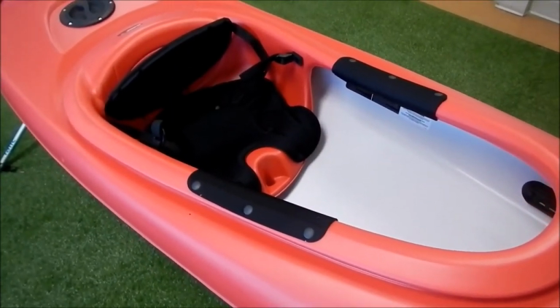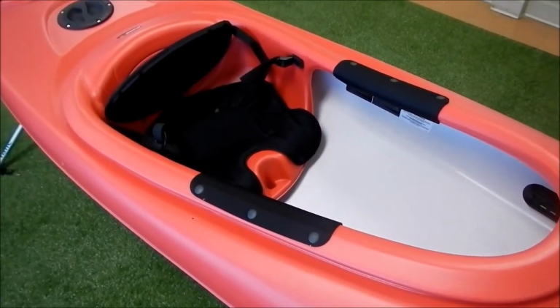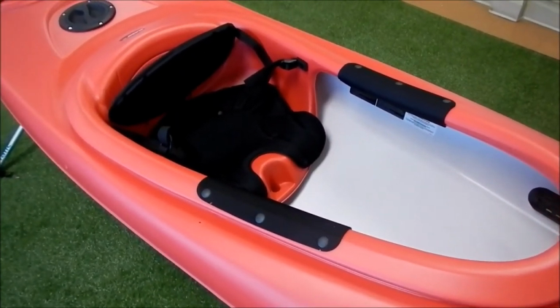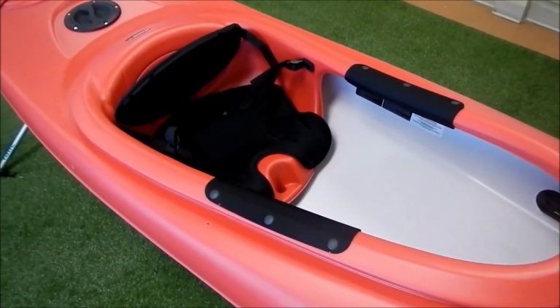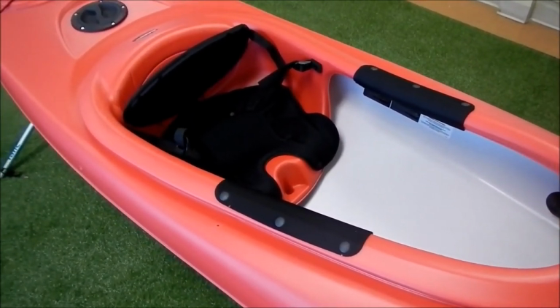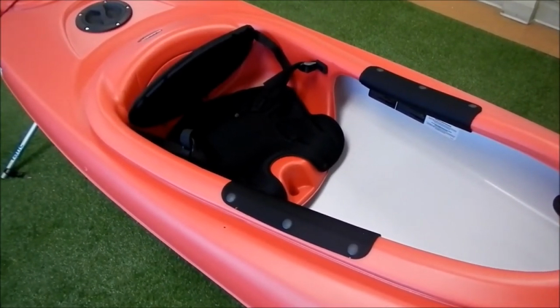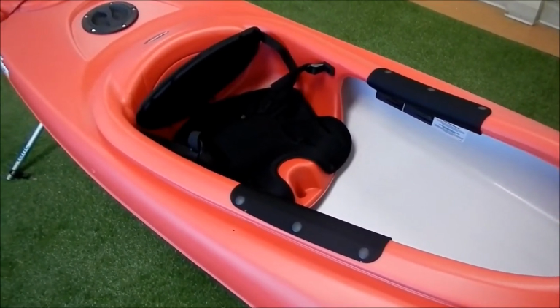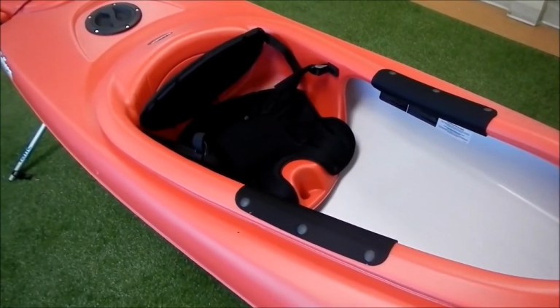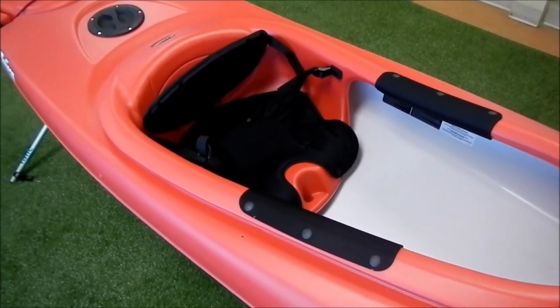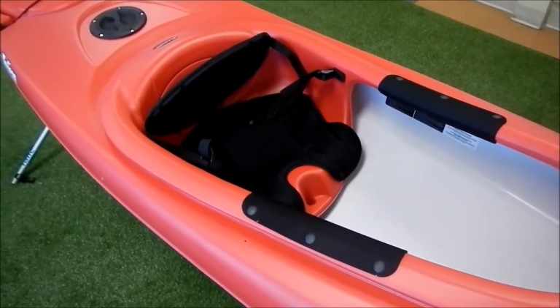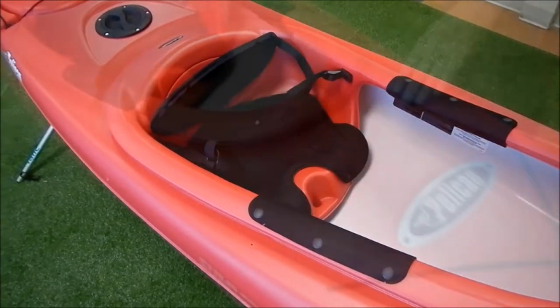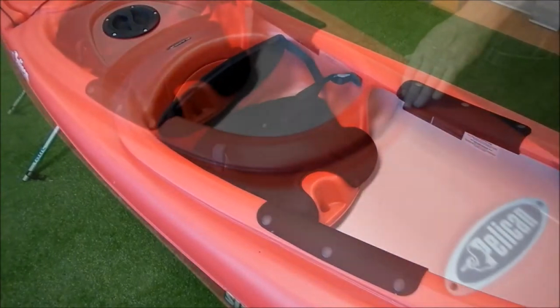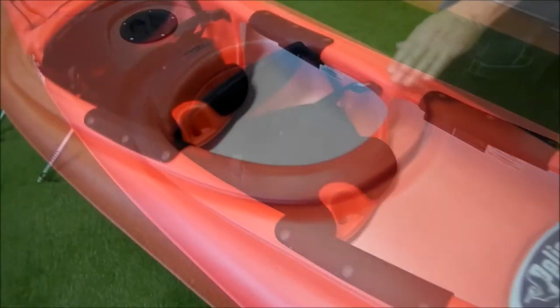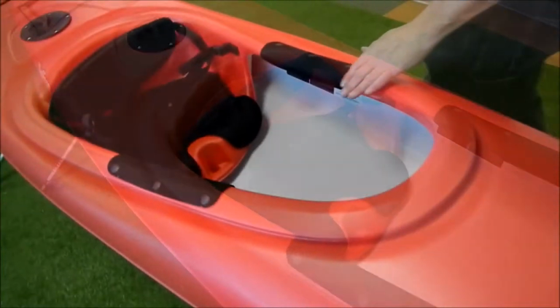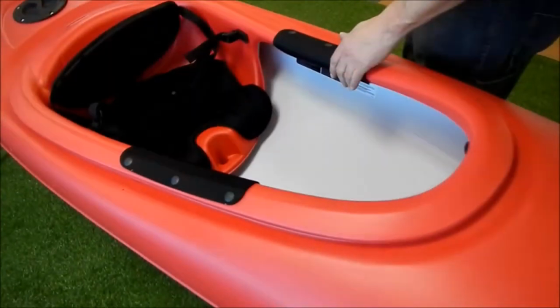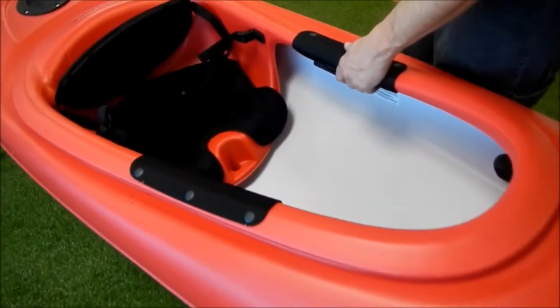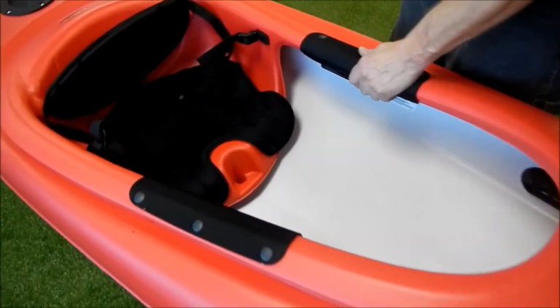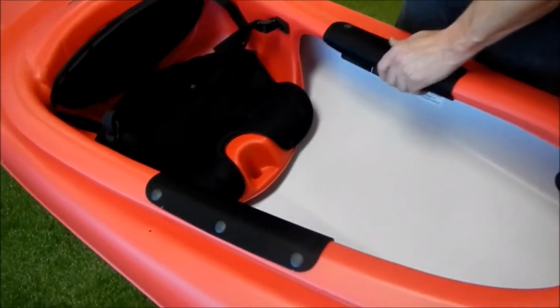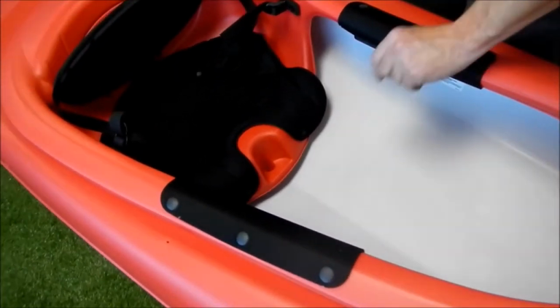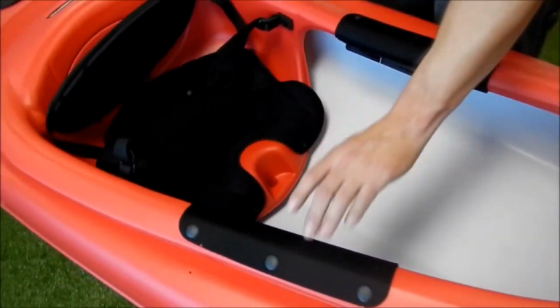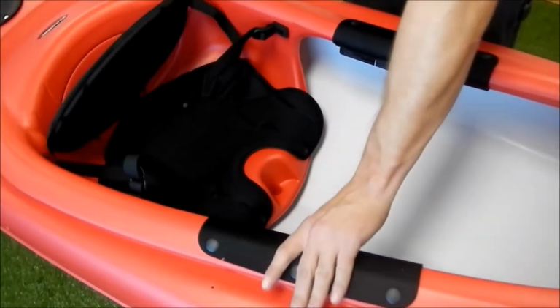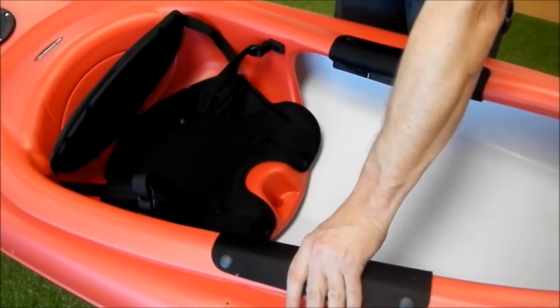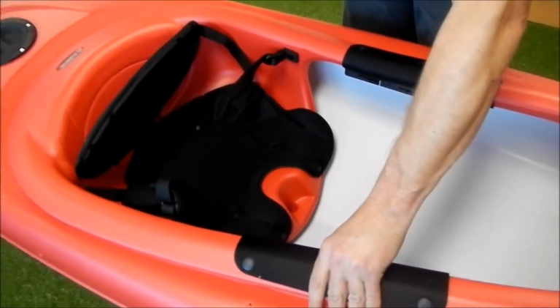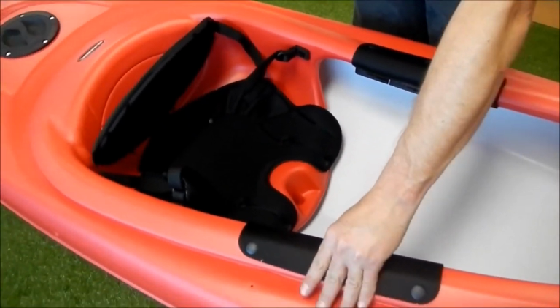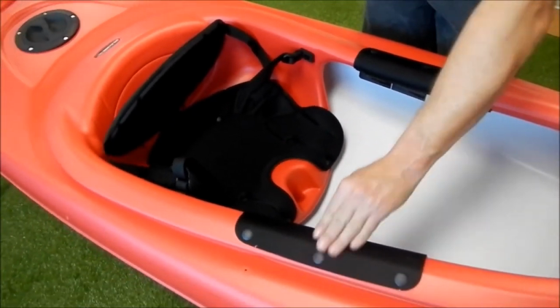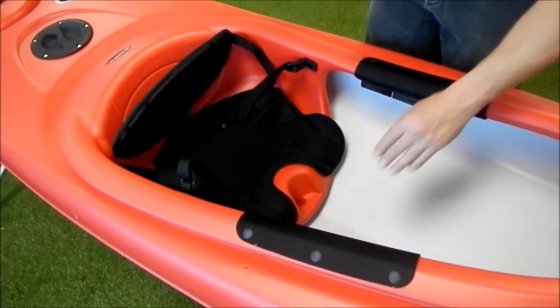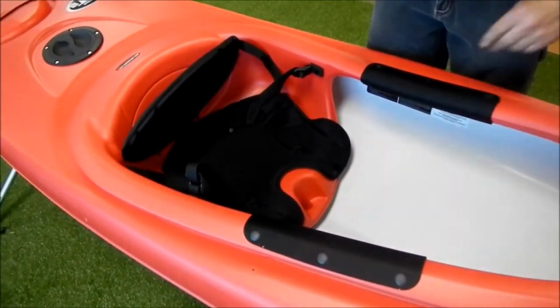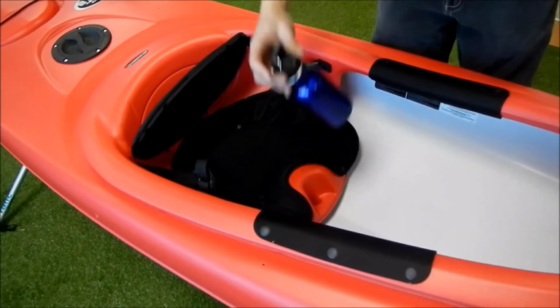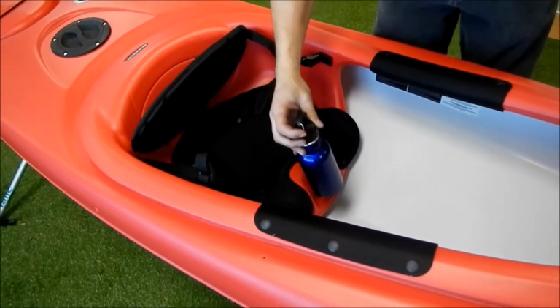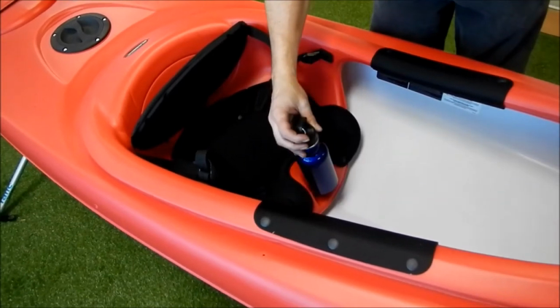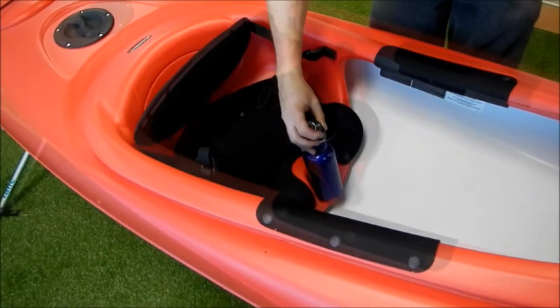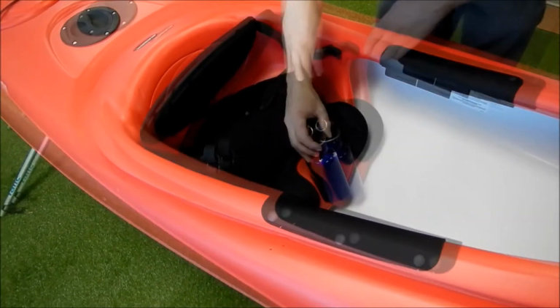This kayak has a wider cockpit, so it's really easy to get into and out of. The knee pads on either side of the cockpit soften the interior edges, providing extra comfort while paddling.